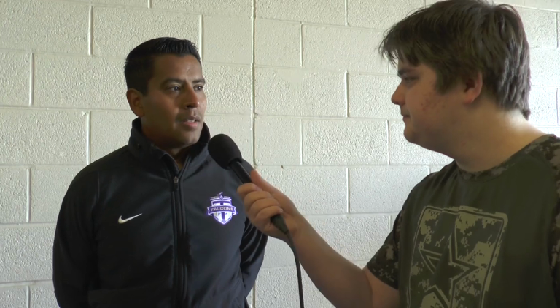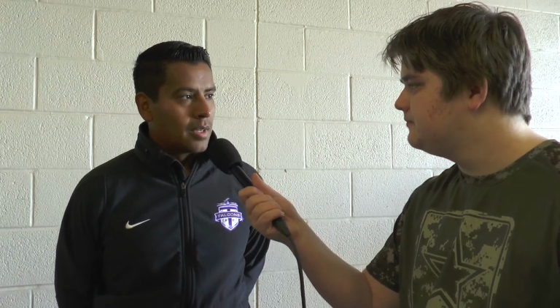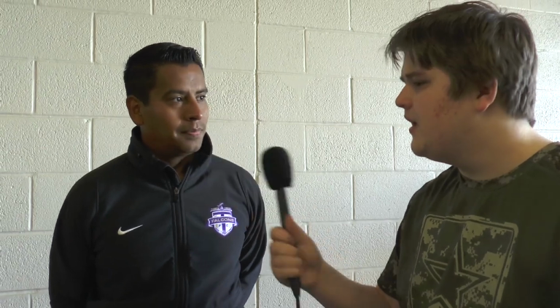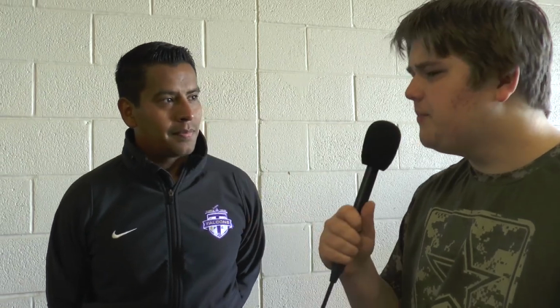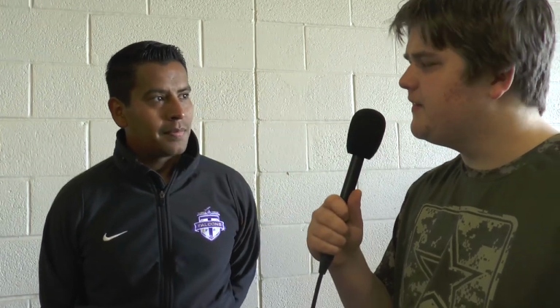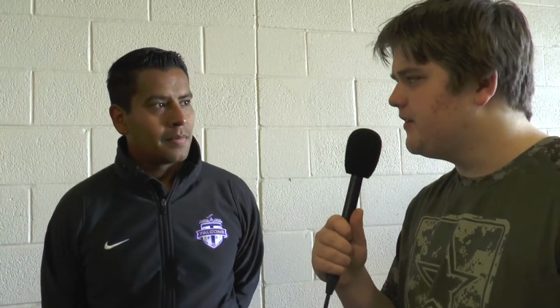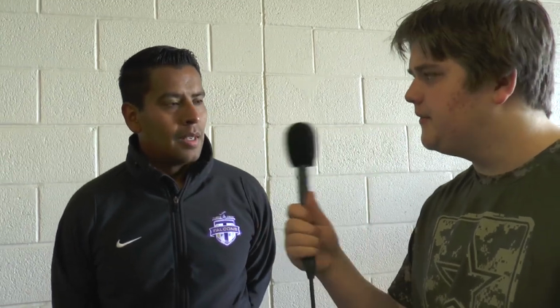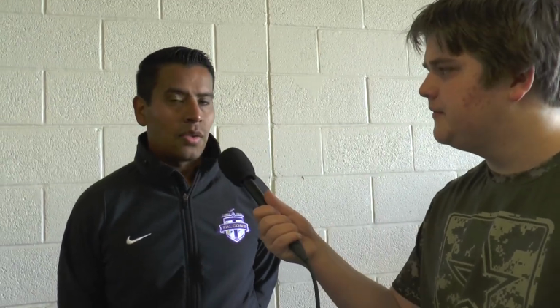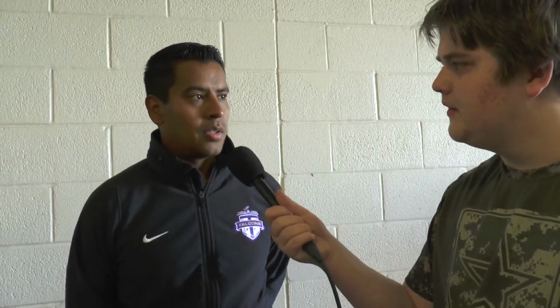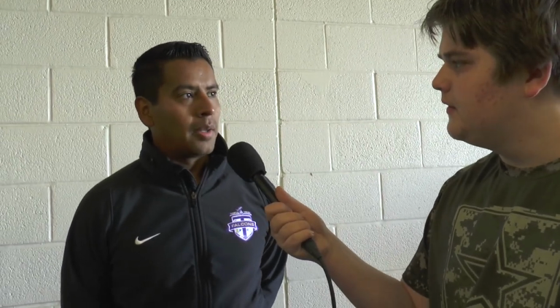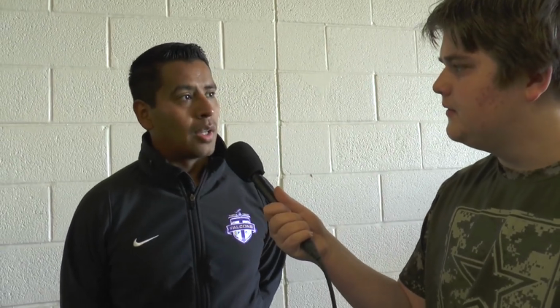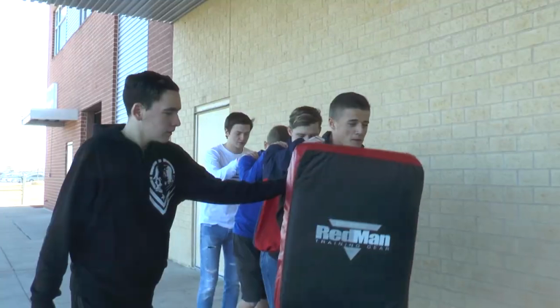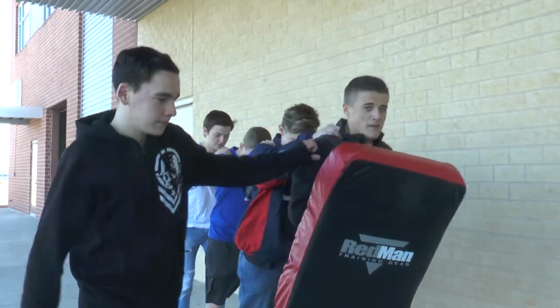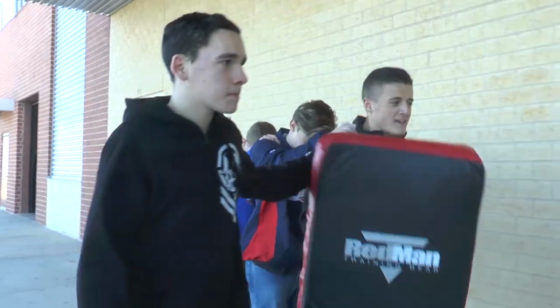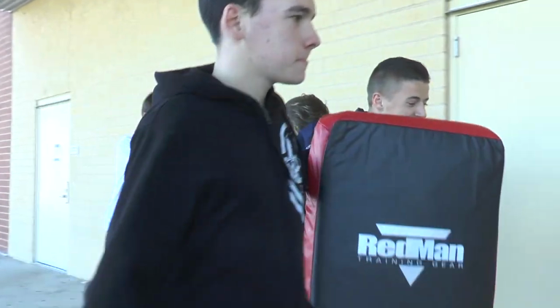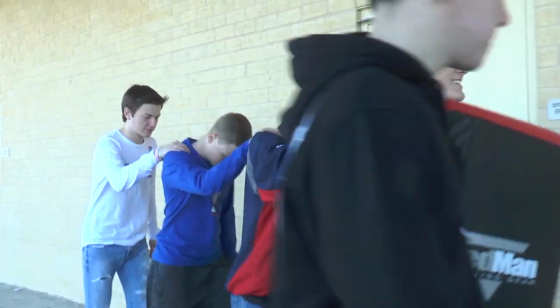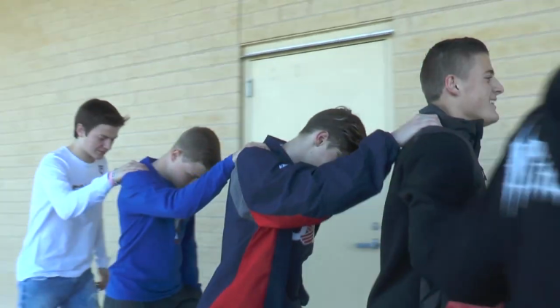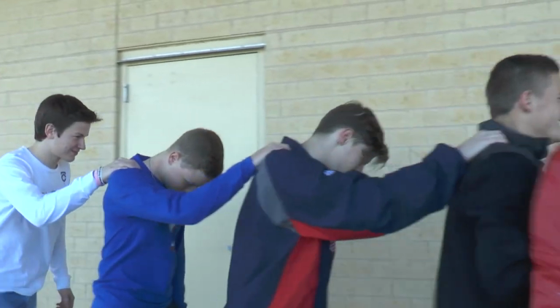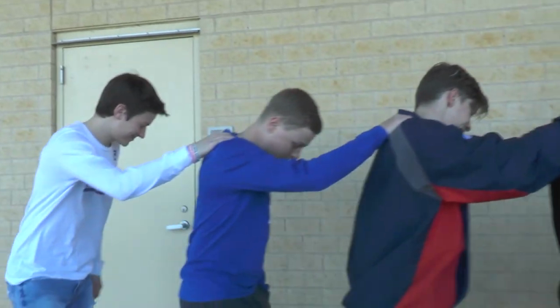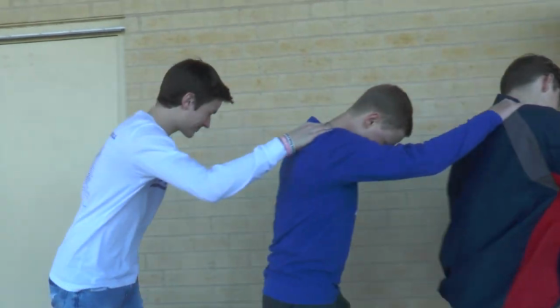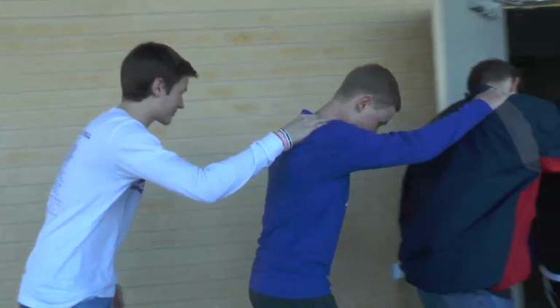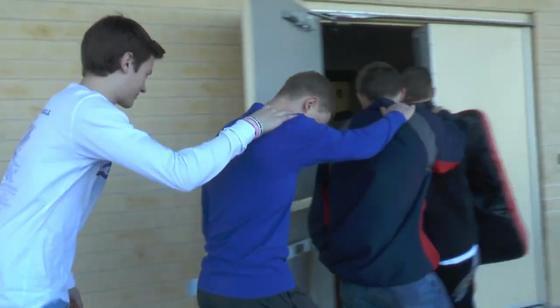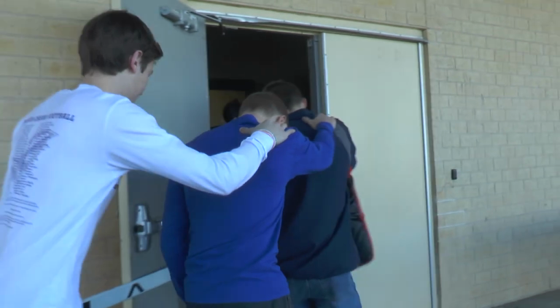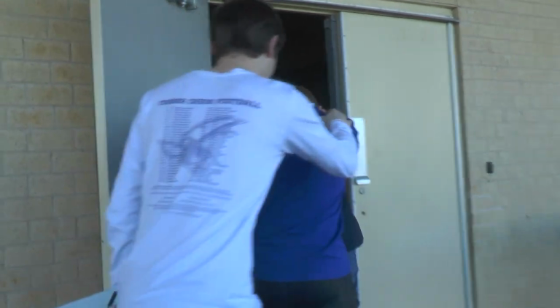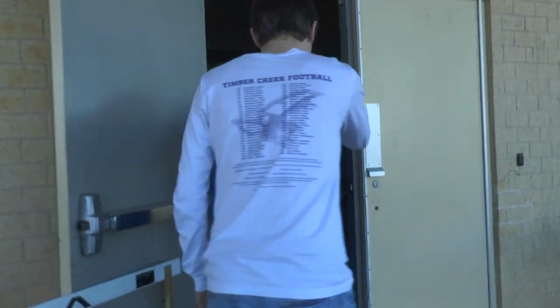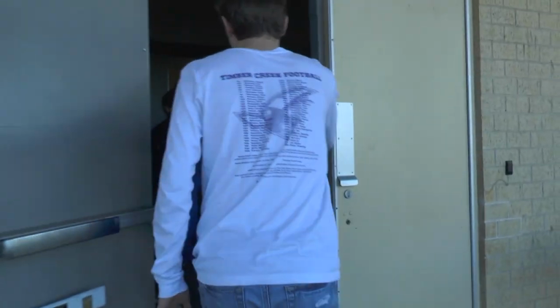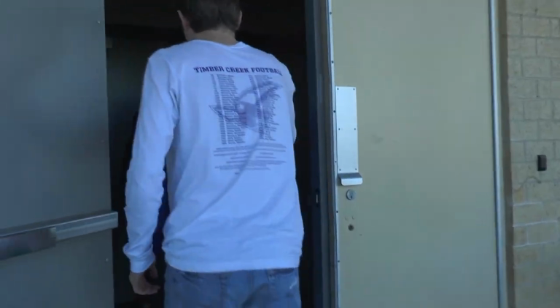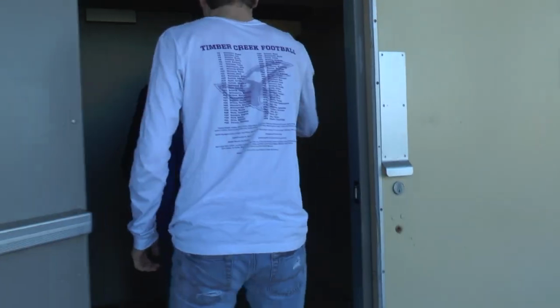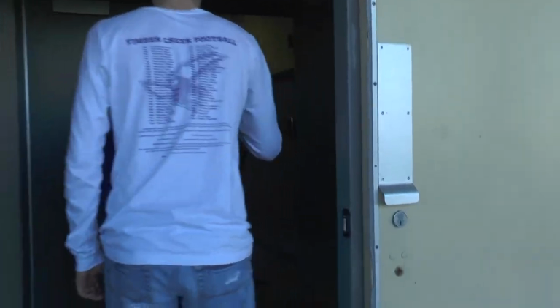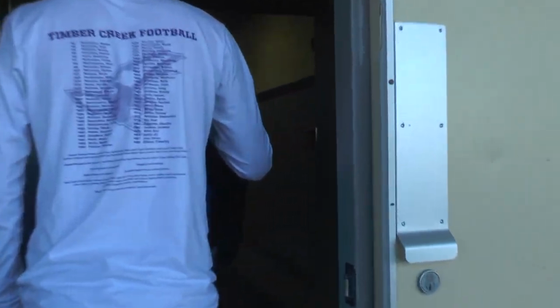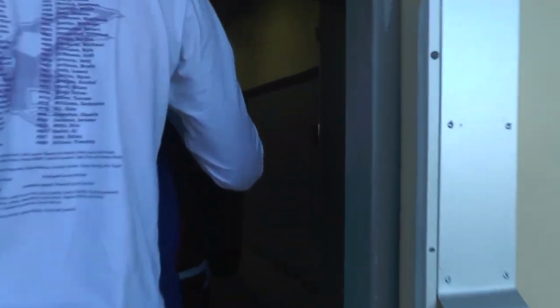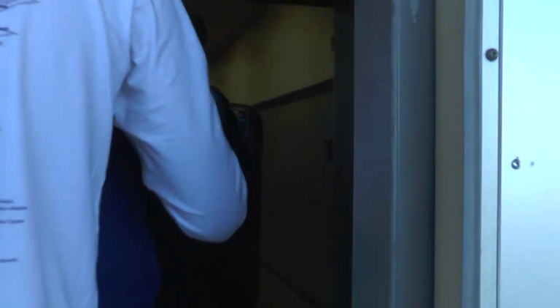My name is Daniel Rincon. And what's the purpose of this exercise right here? This exercise is to practice cell extraction, since we're going to have a class in corrections at KCOL next year. We just want to give the students a feel for what the corrections field is like. So in order for them to know what it's going to be like, I give them an opportunity to do a cell extraction.